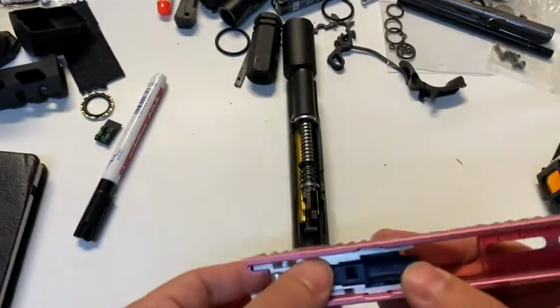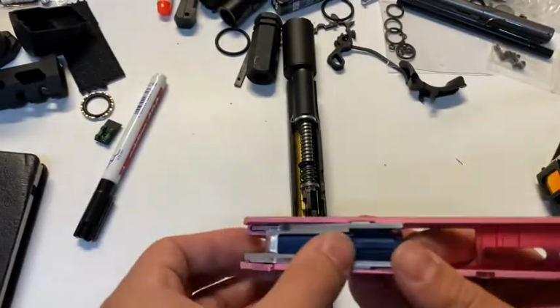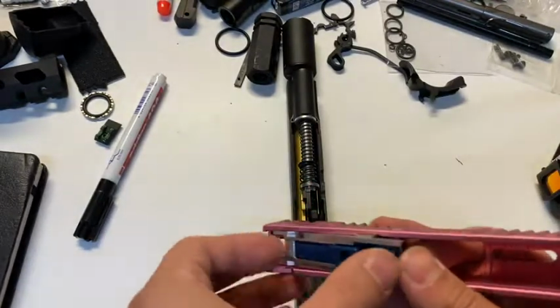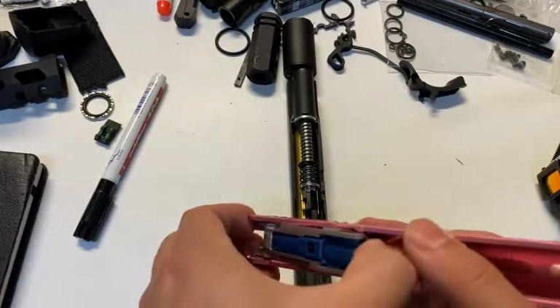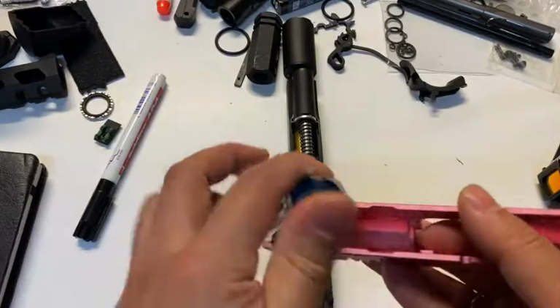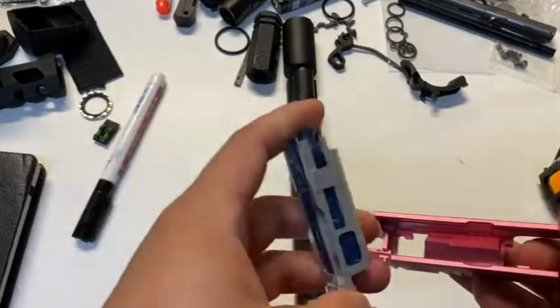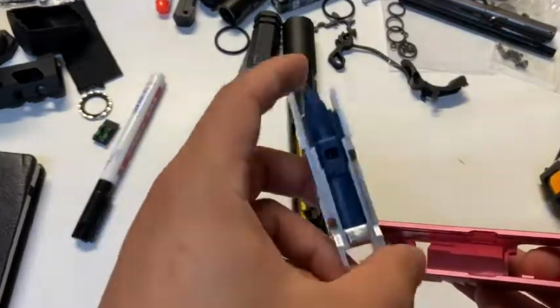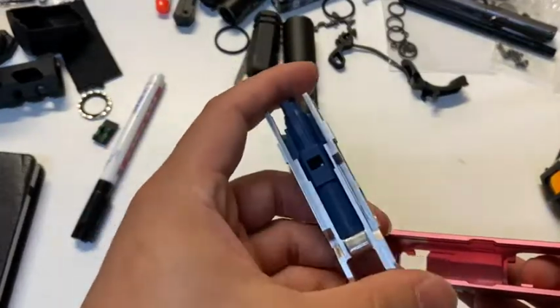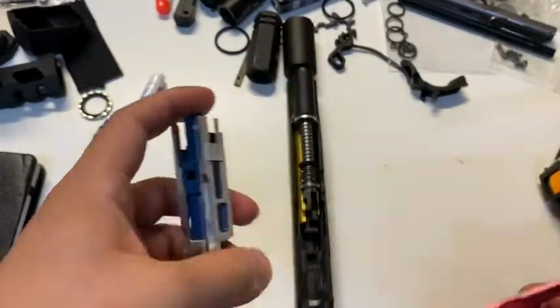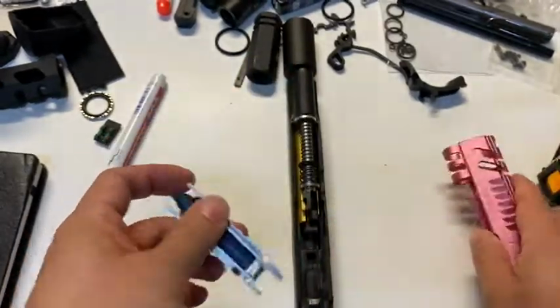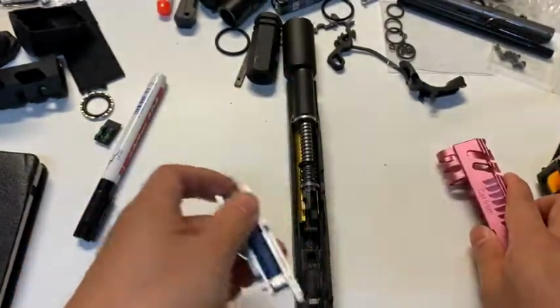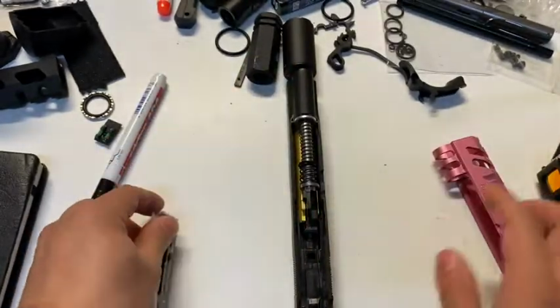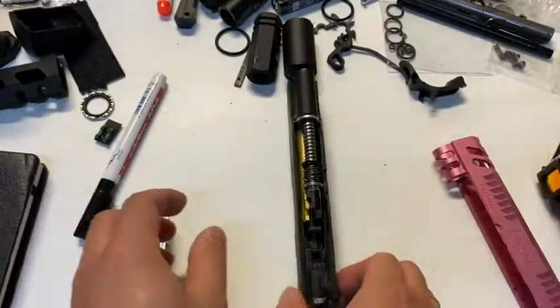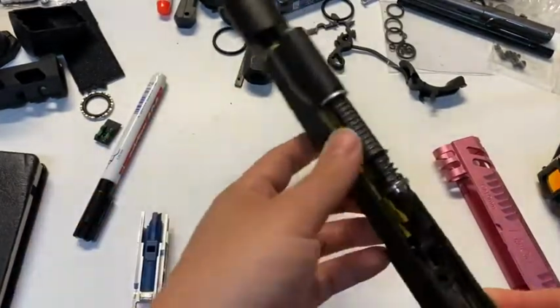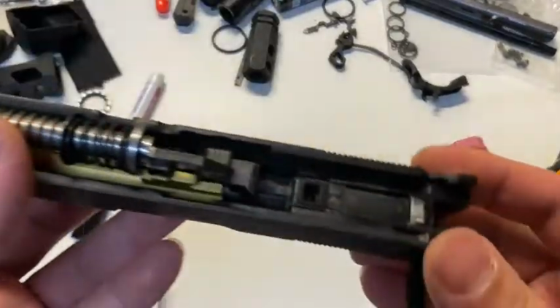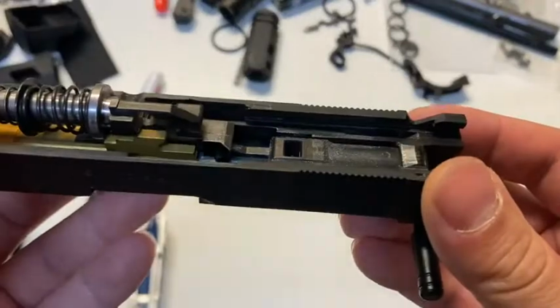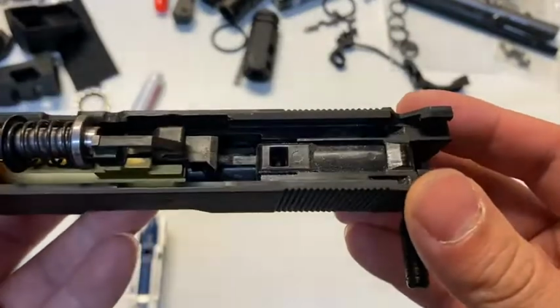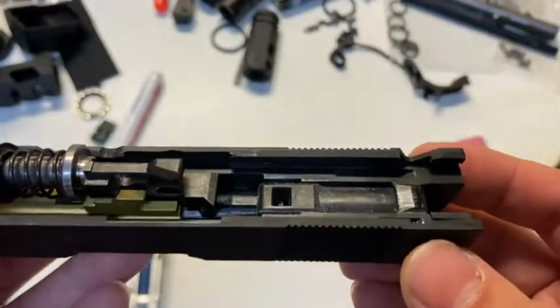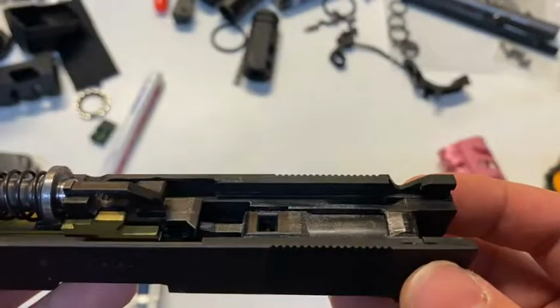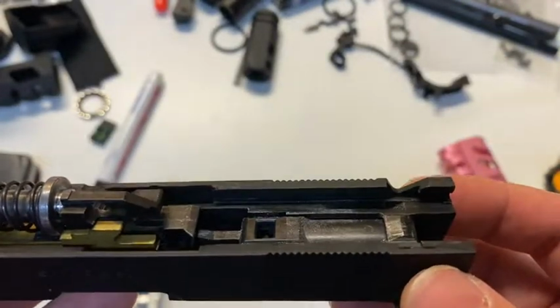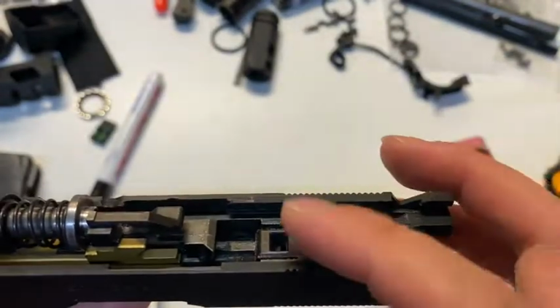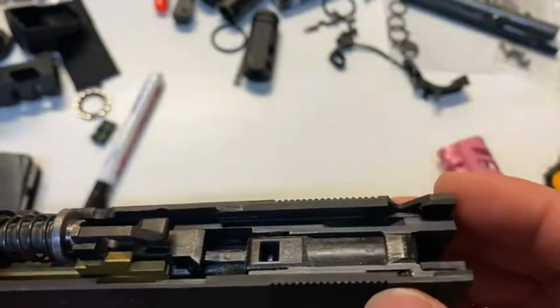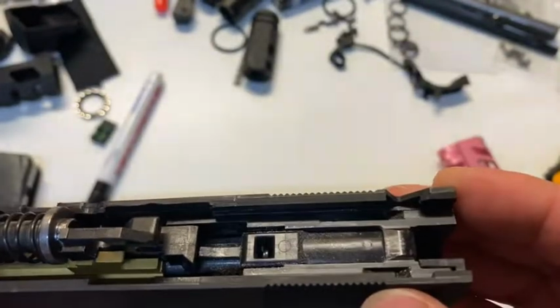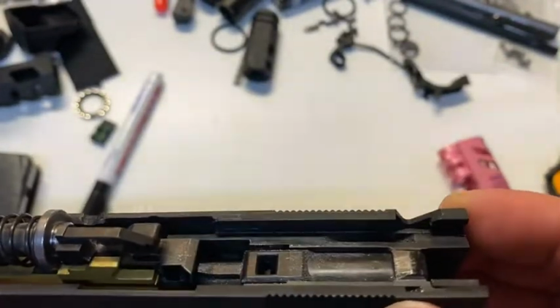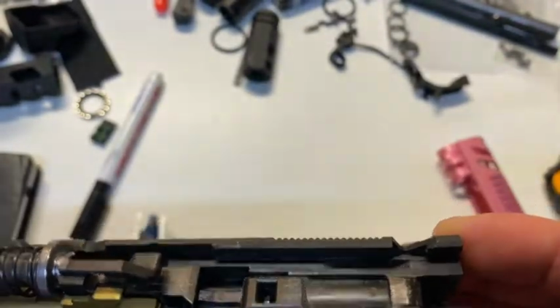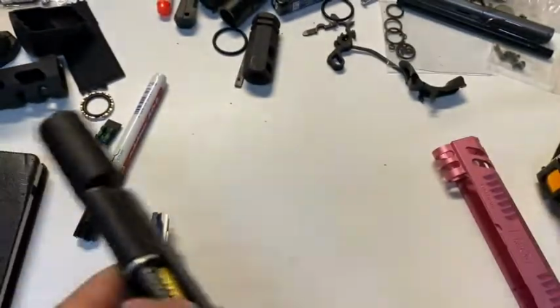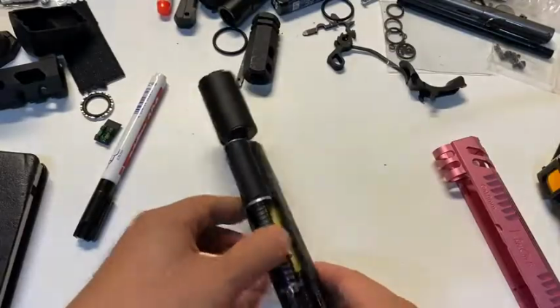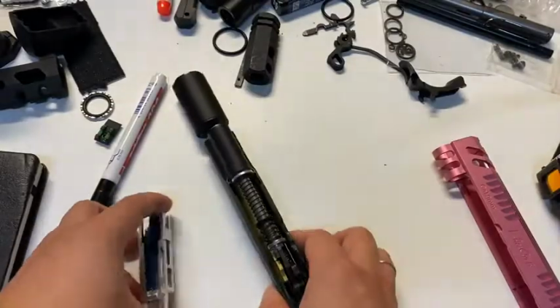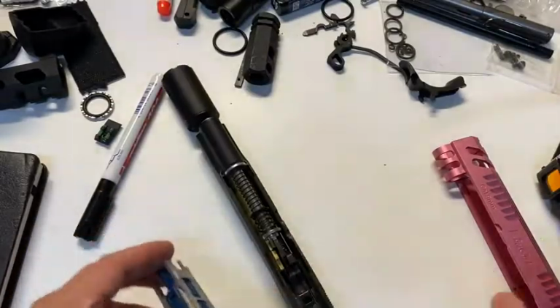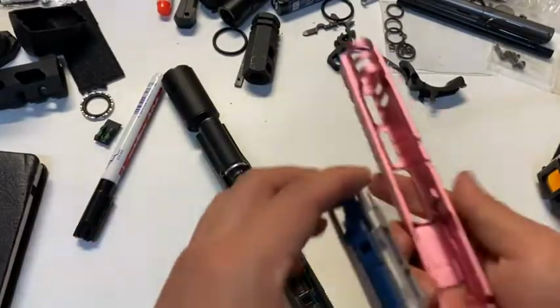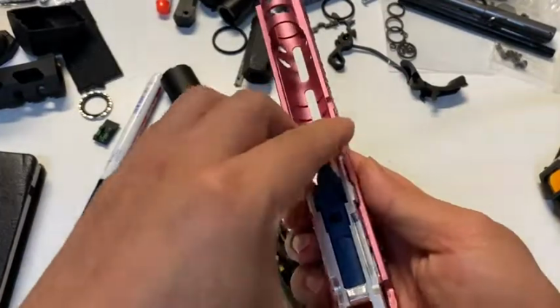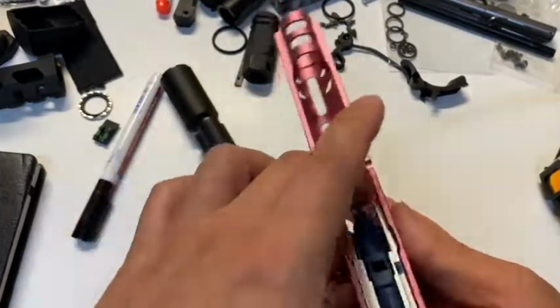I would suggest — I really think you need to pair this nozzle with the Edge blowback unit with the earlier gas cutout, and I'm going to demonstrate why.